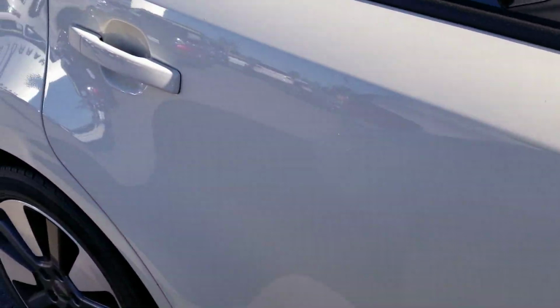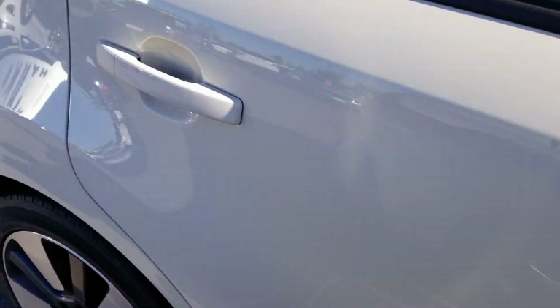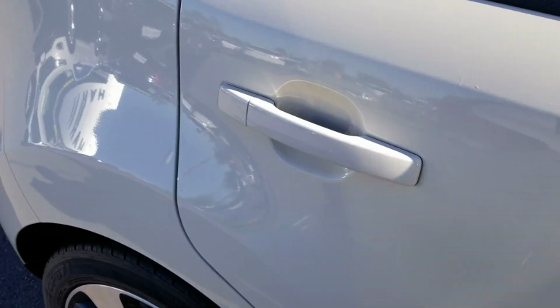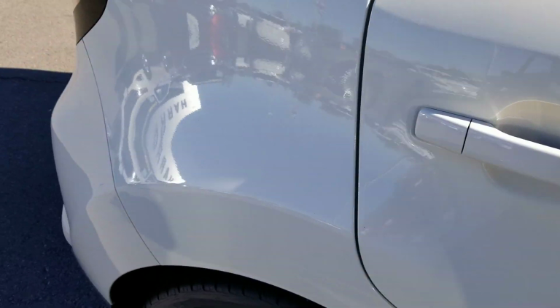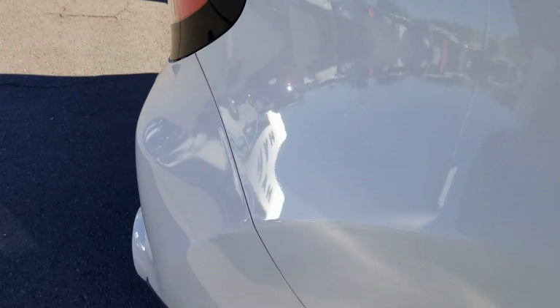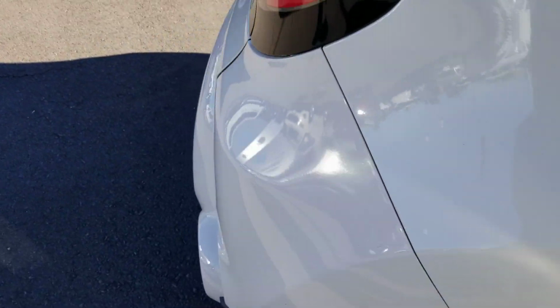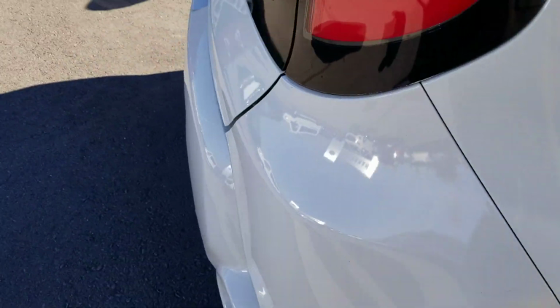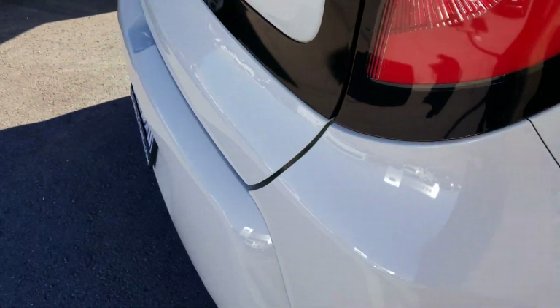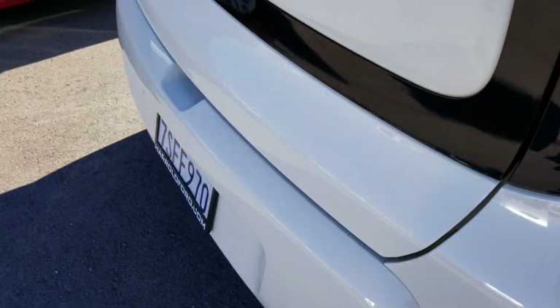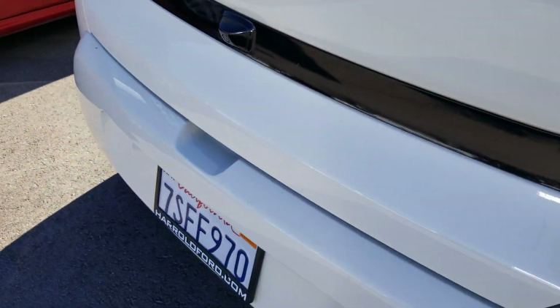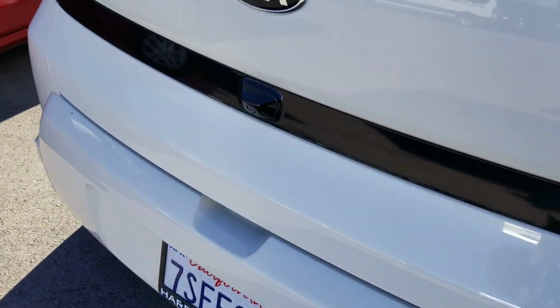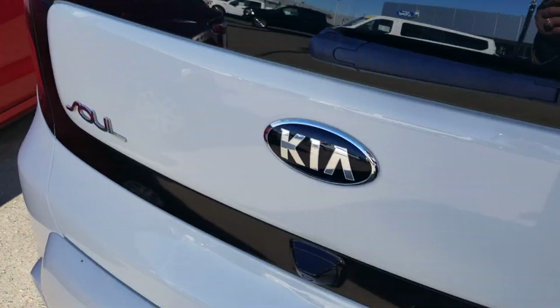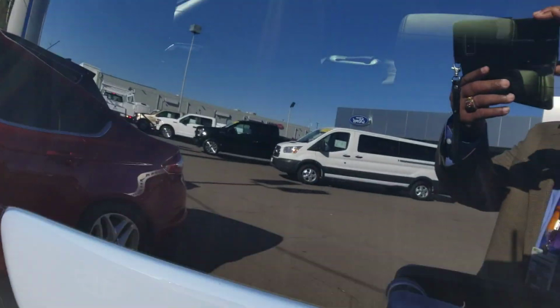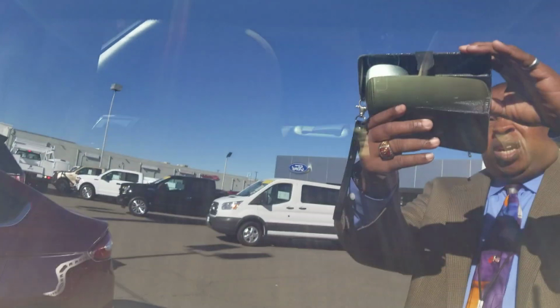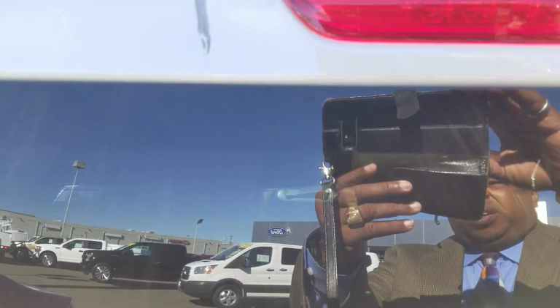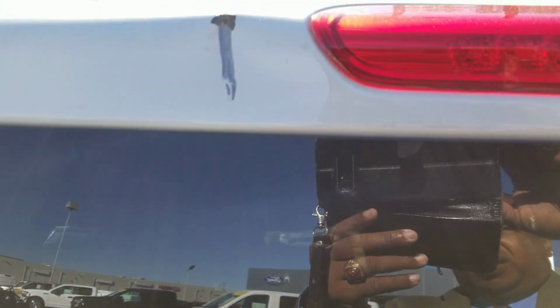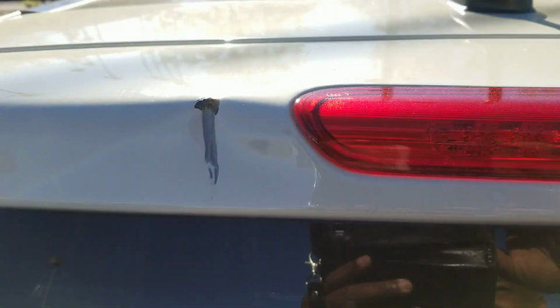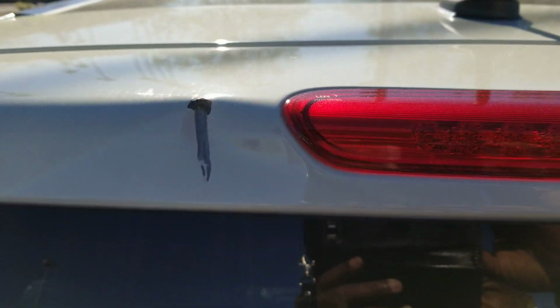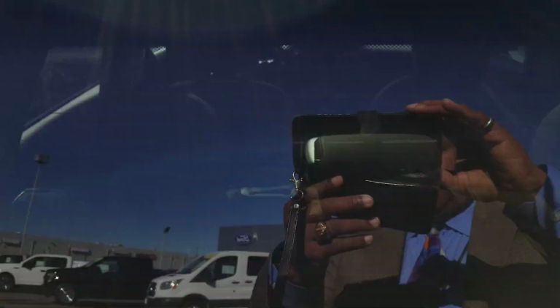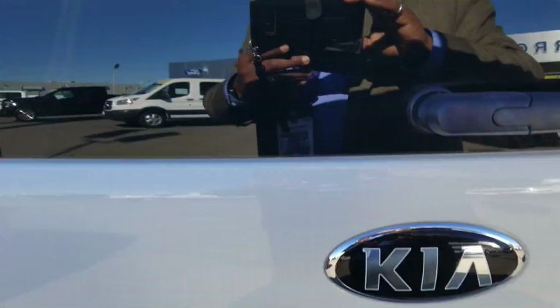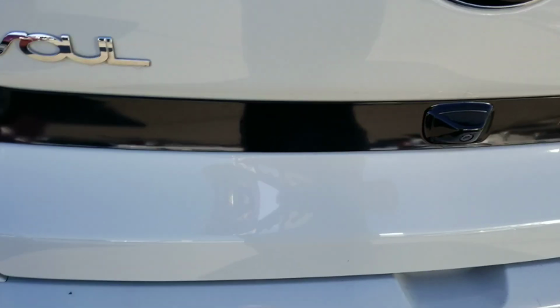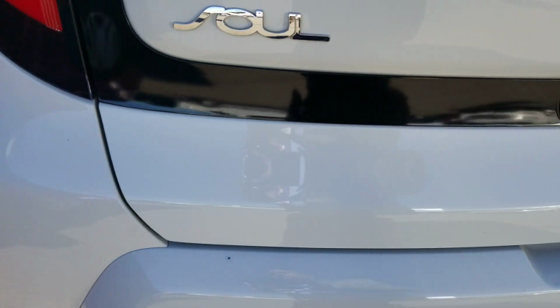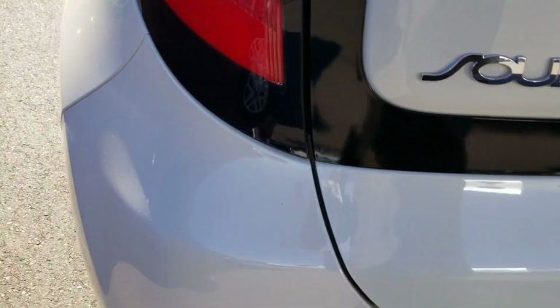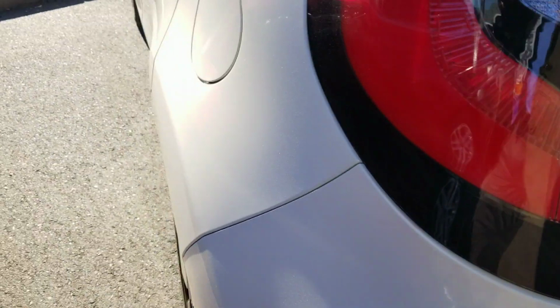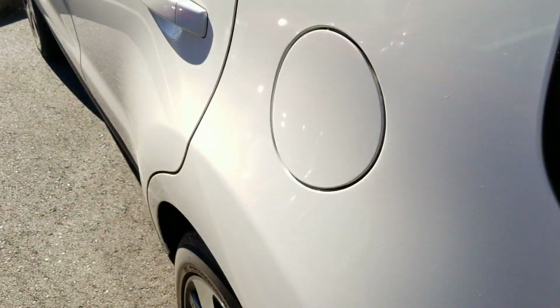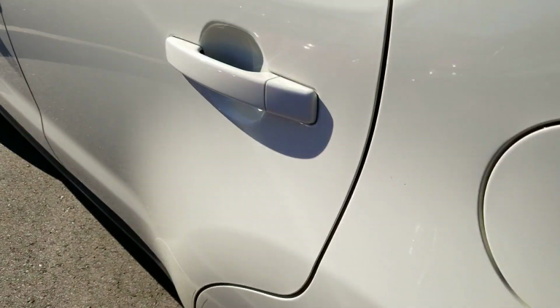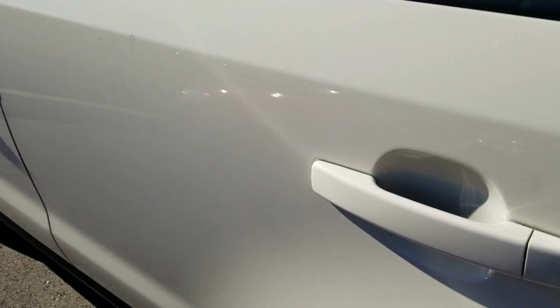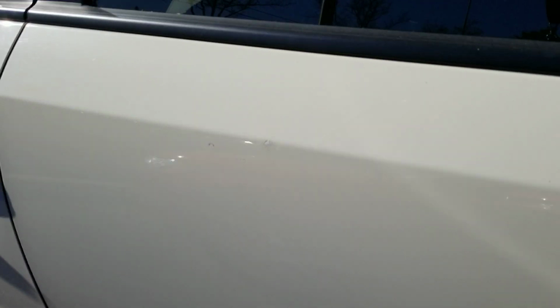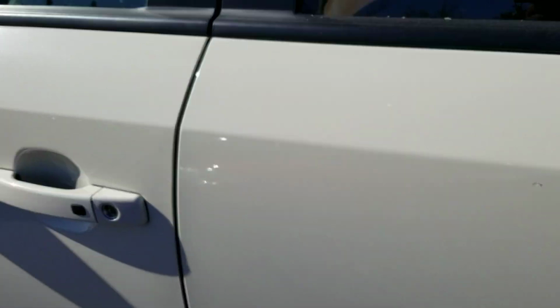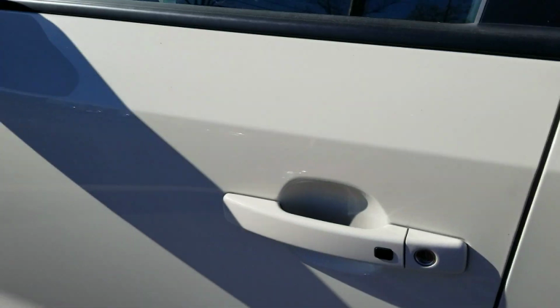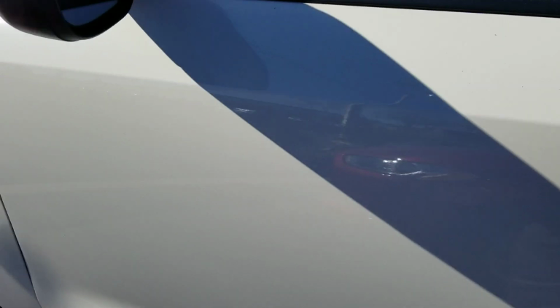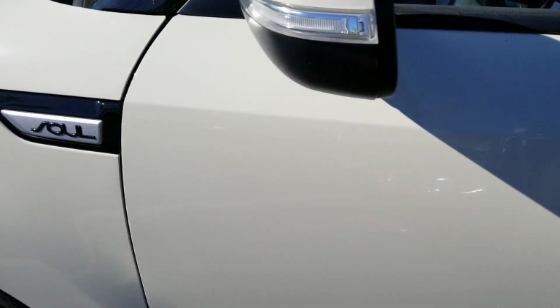There is one scratch that I can see on the vehicle, which is here. As I'm panning around the vehicle, you can see it's in mint condition.